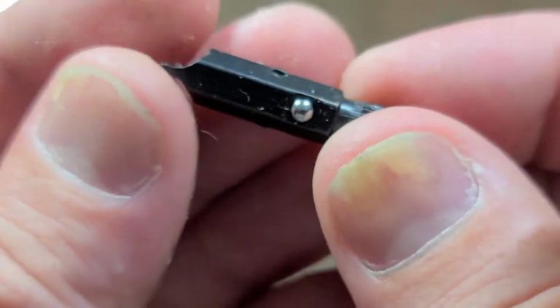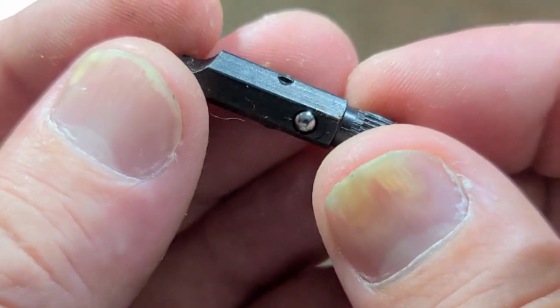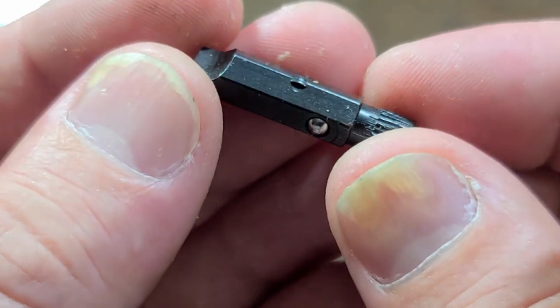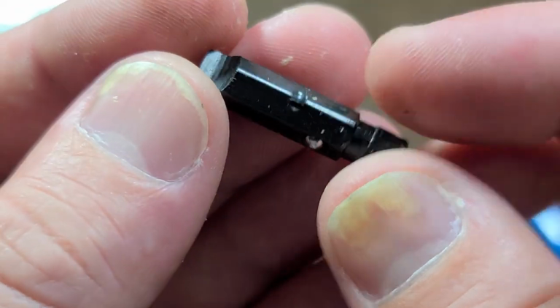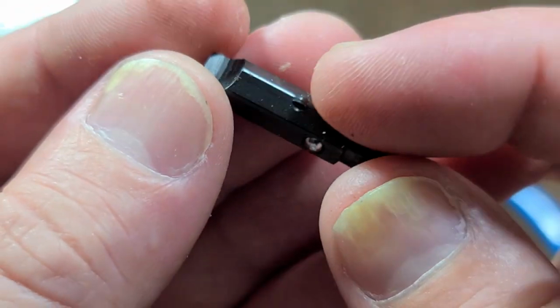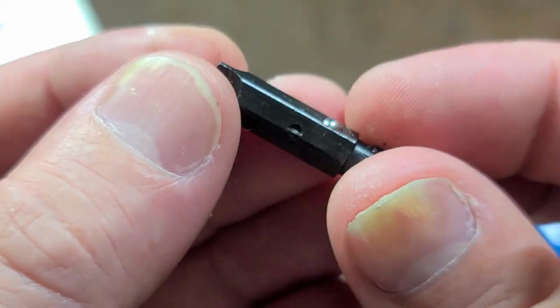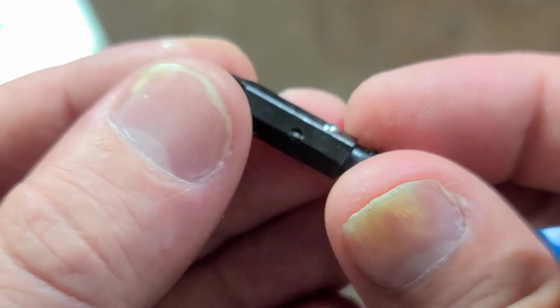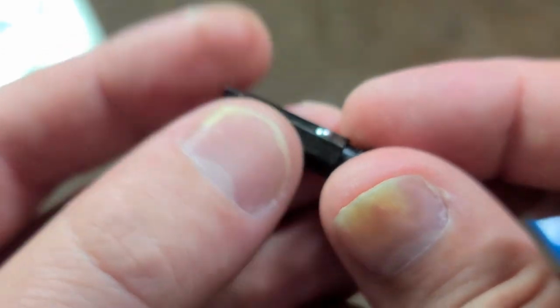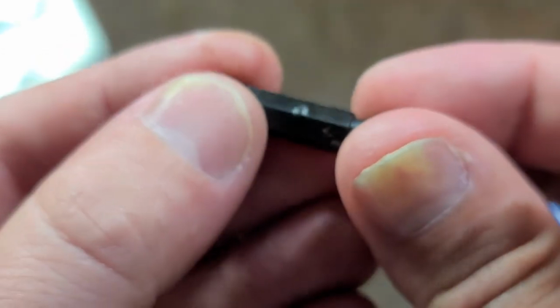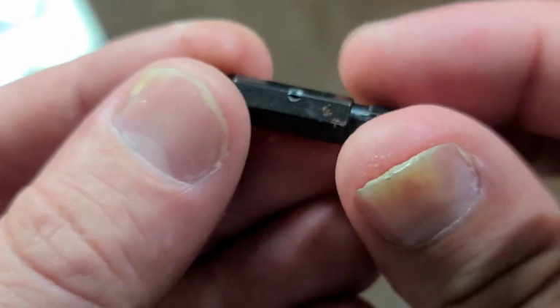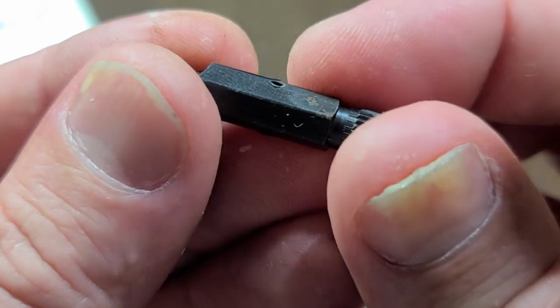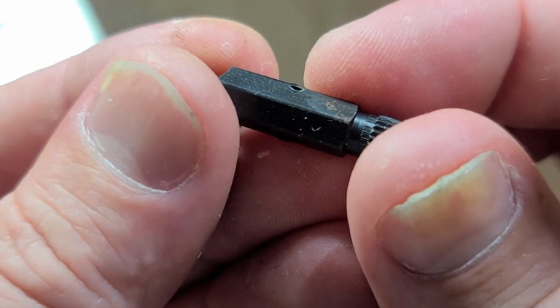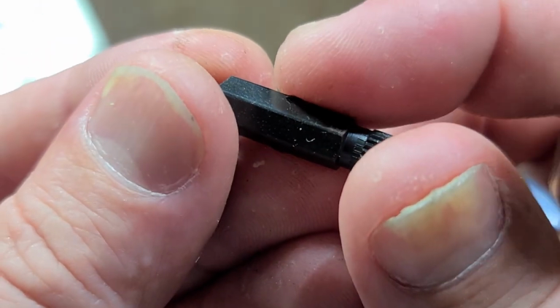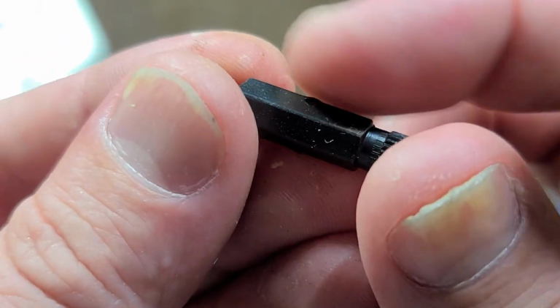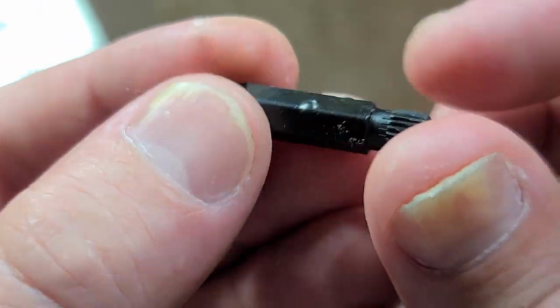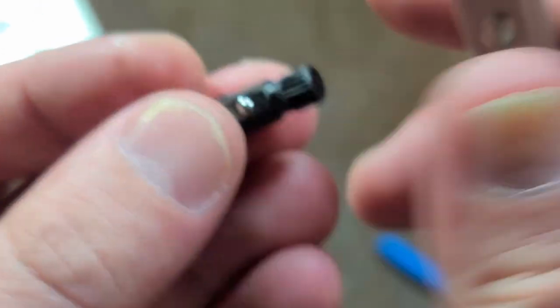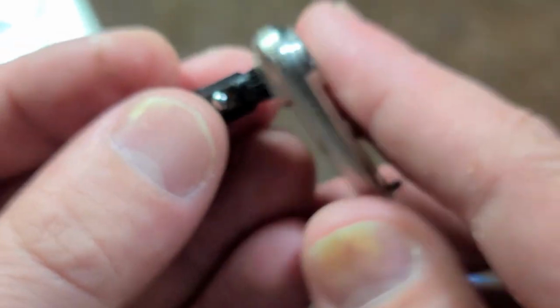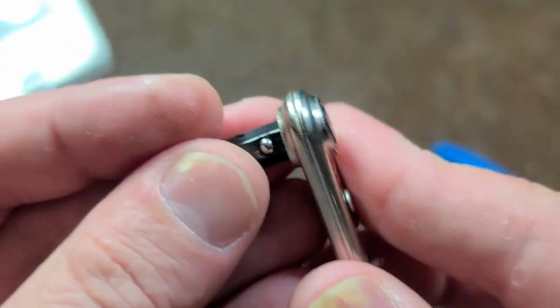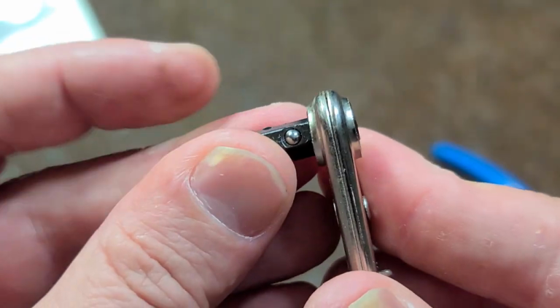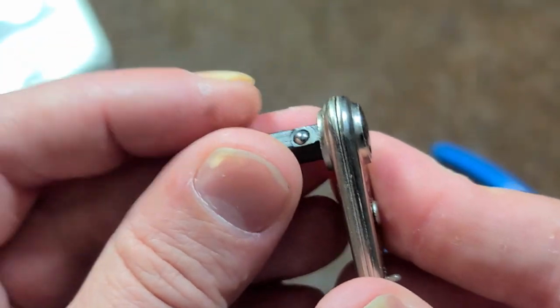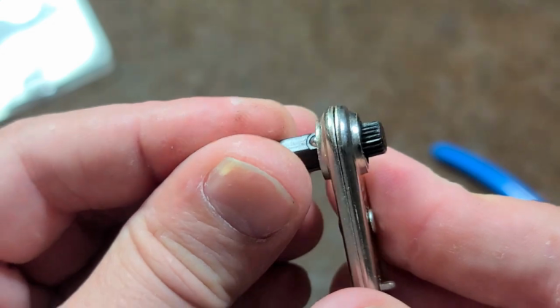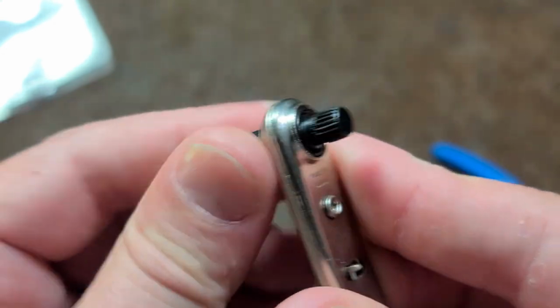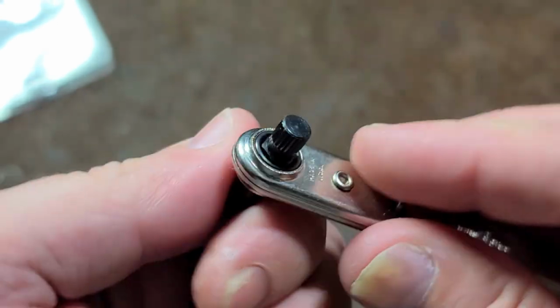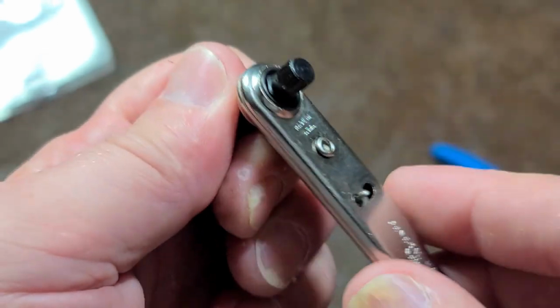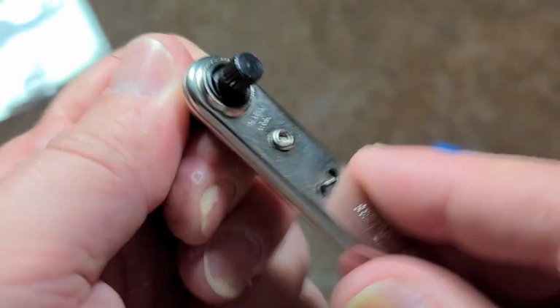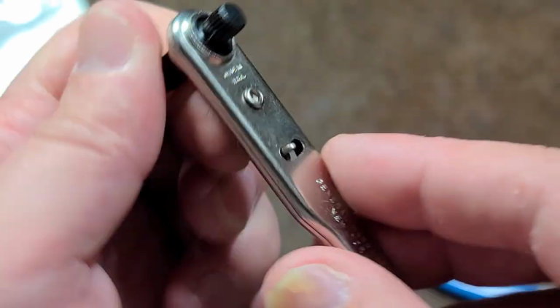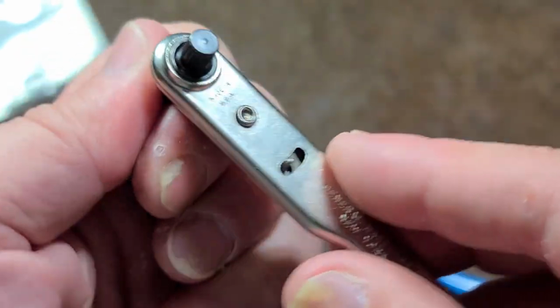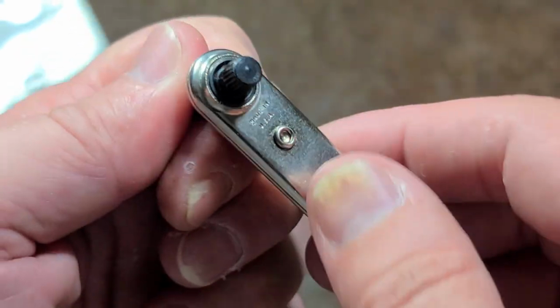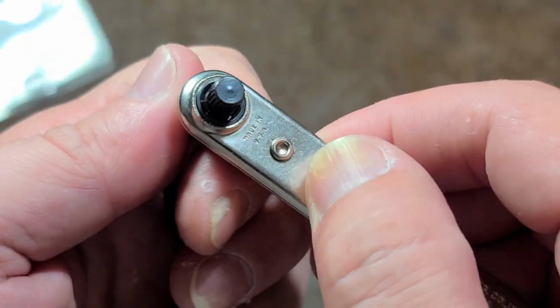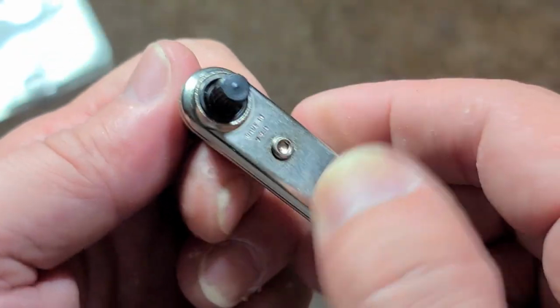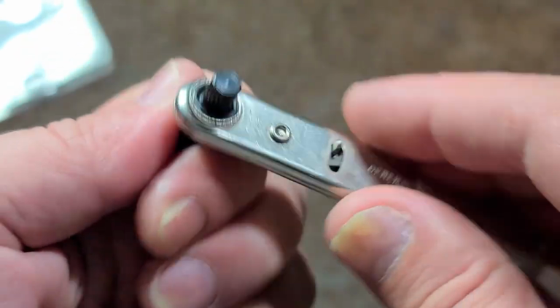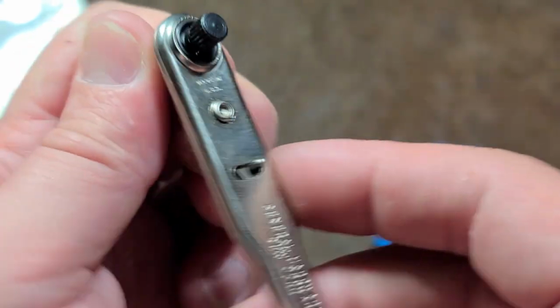On the other bits that don't have a shelf, you can see they stamp little wings onto them so they don't push all the way through. Kind of a neat idea for a basic little bit driver.